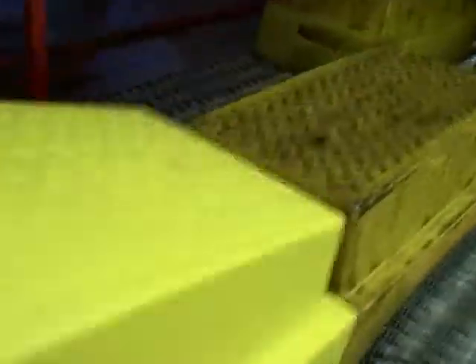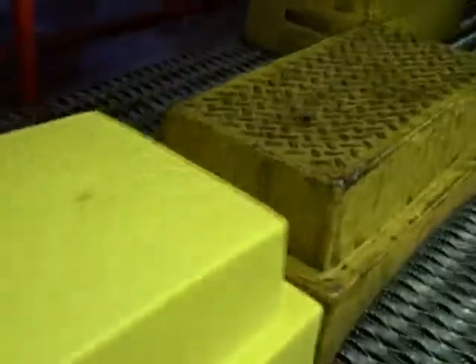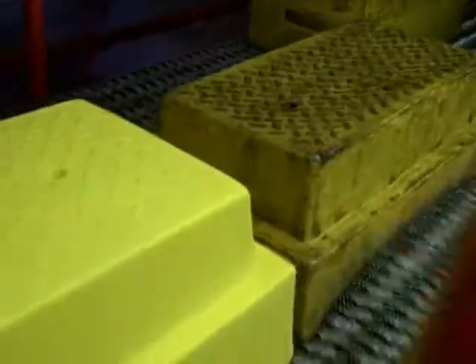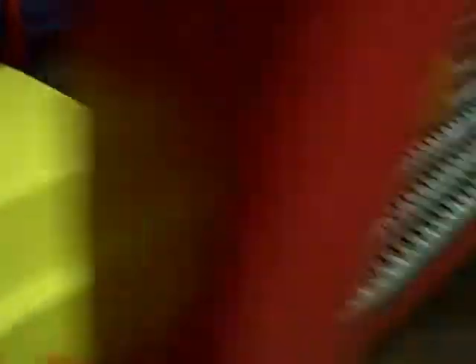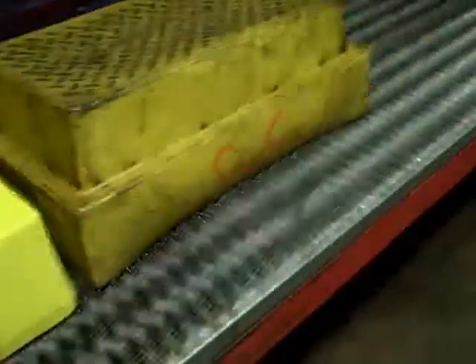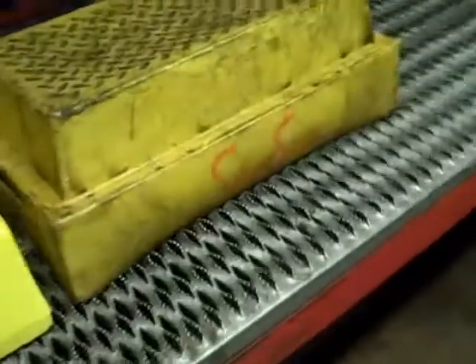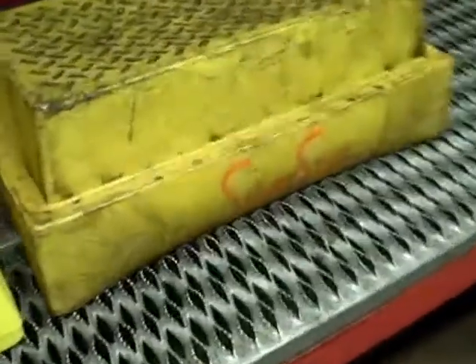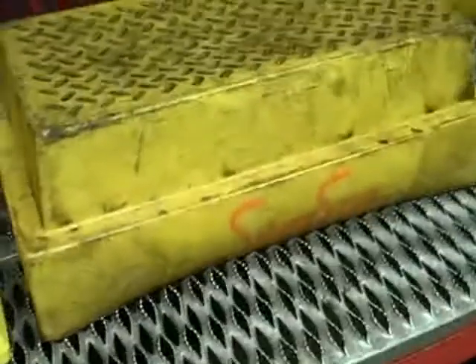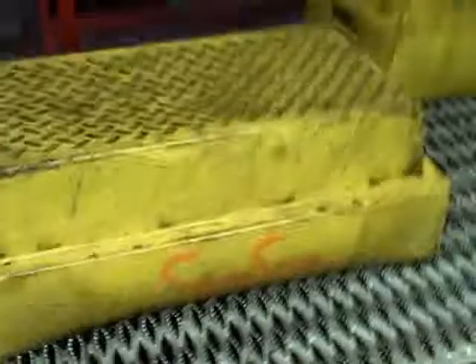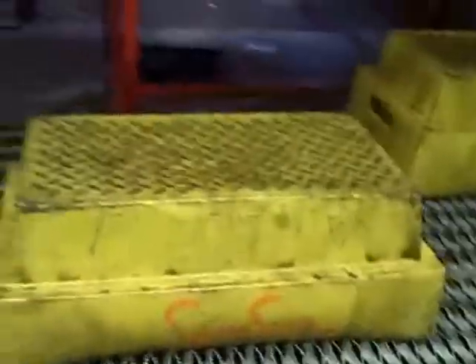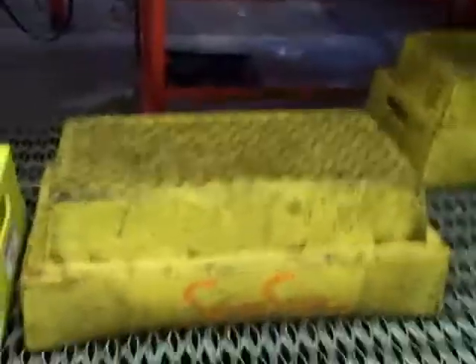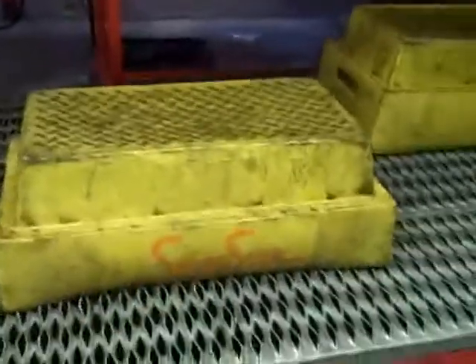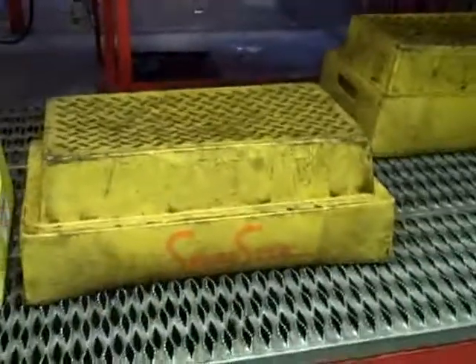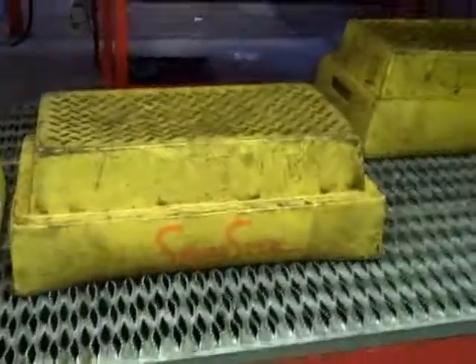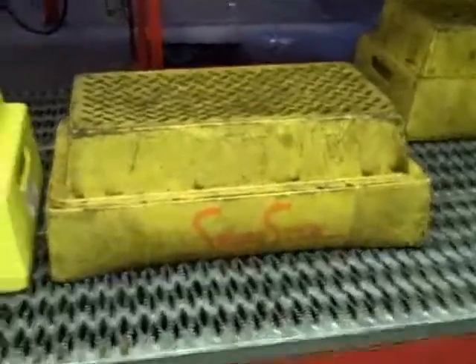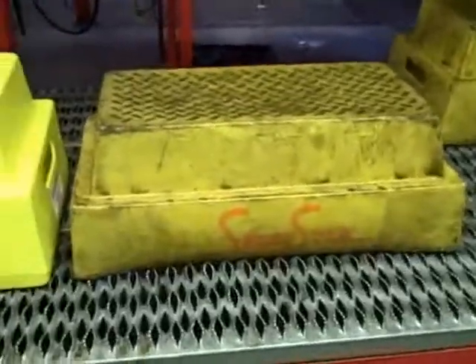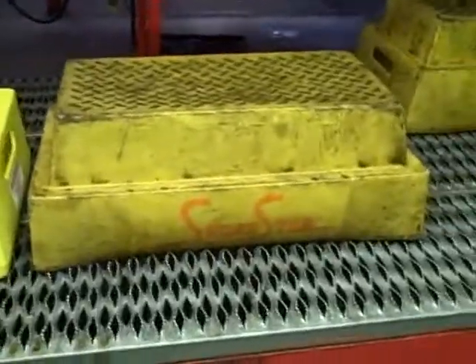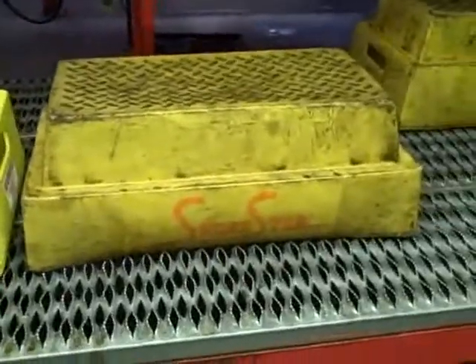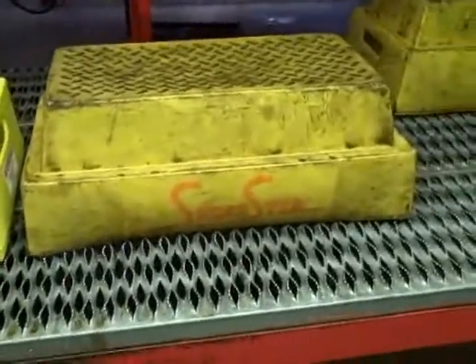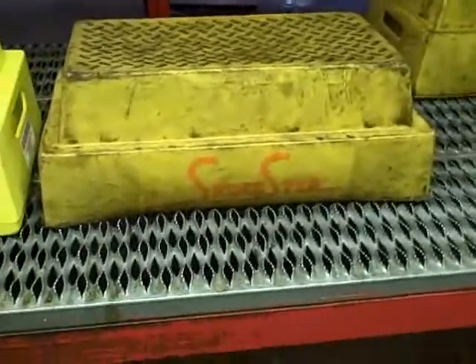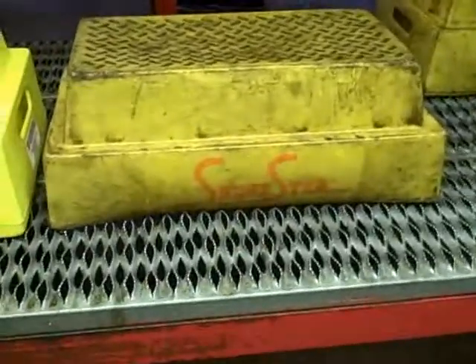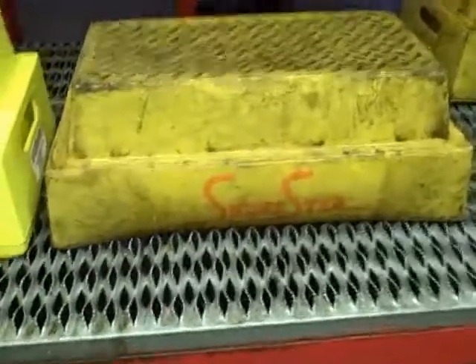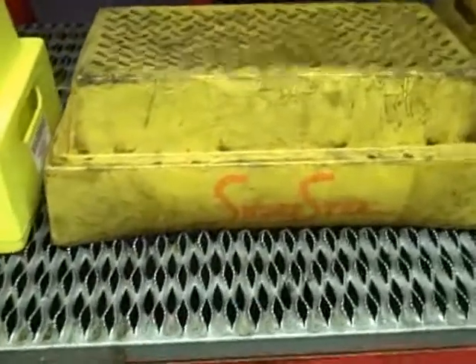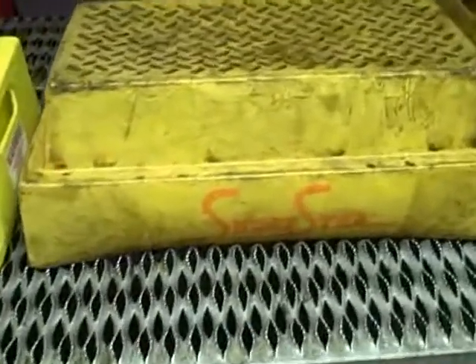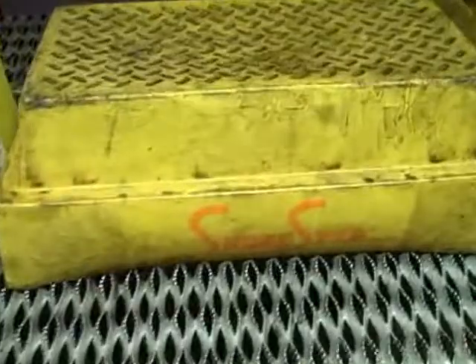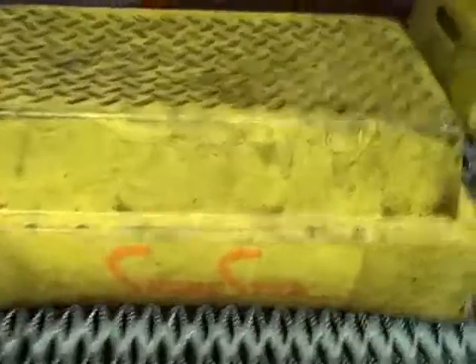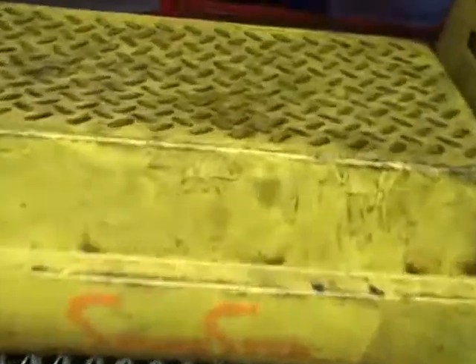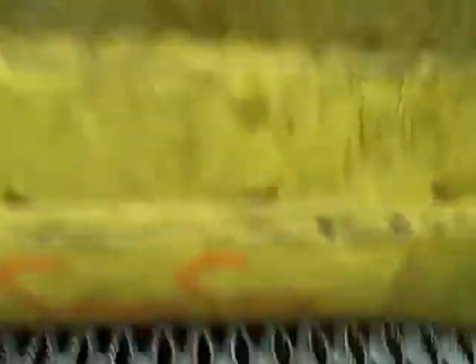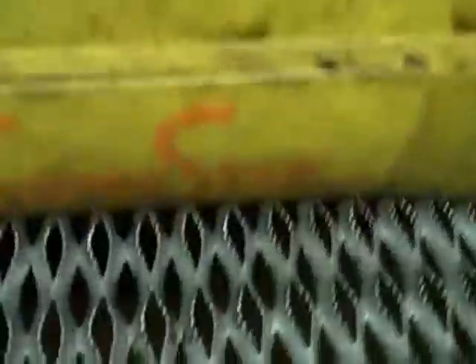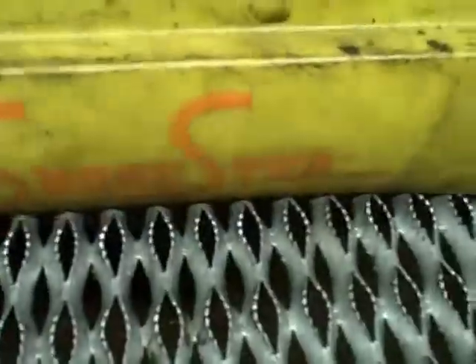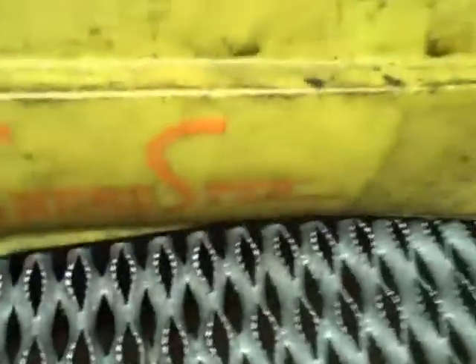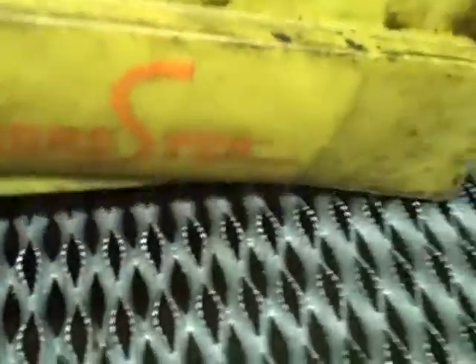But over here we have a step that's been used for three or four years. It's pretty well worn out because of the grating on this.